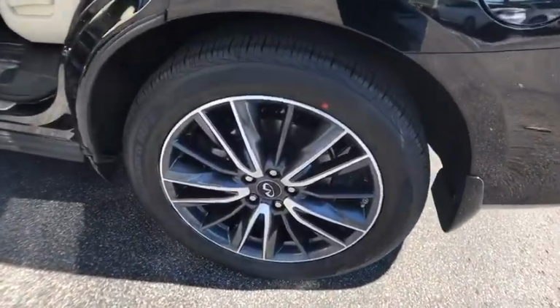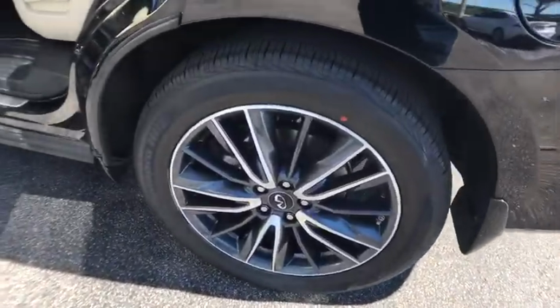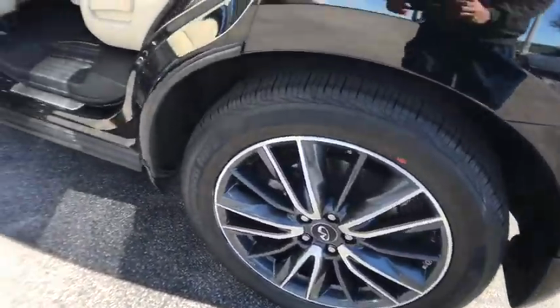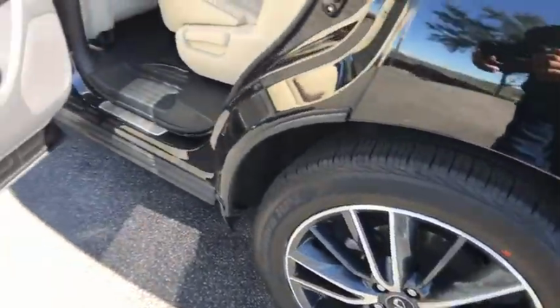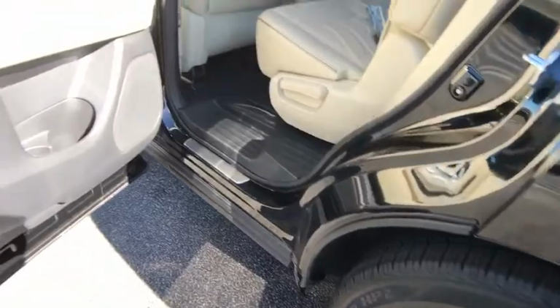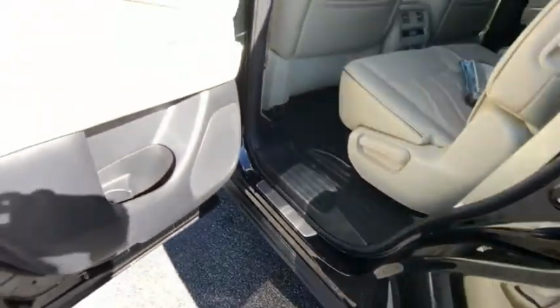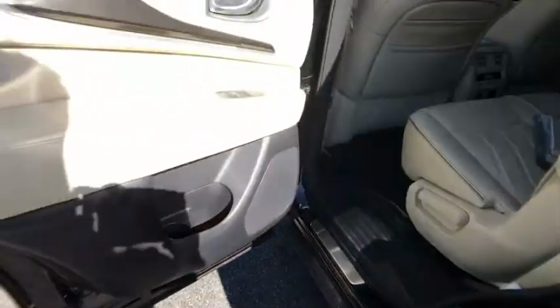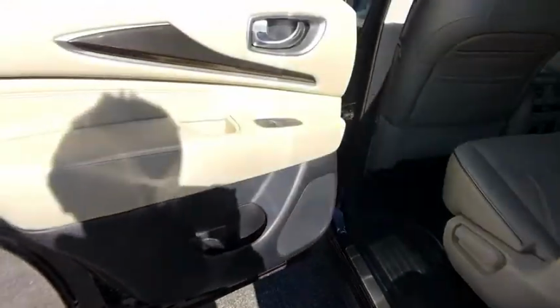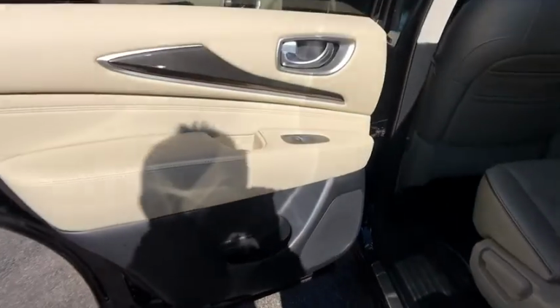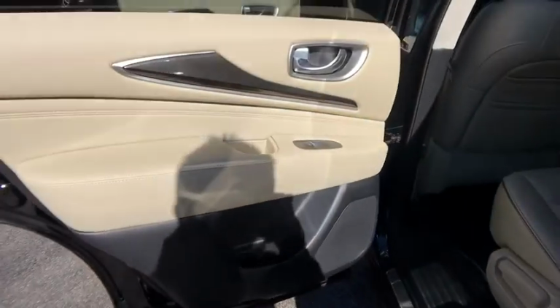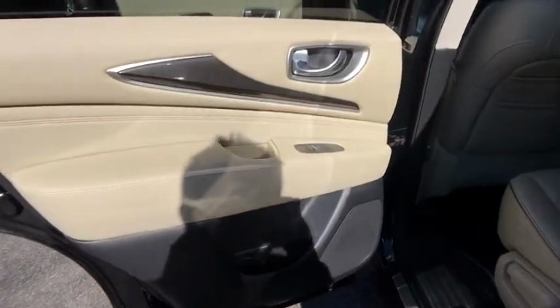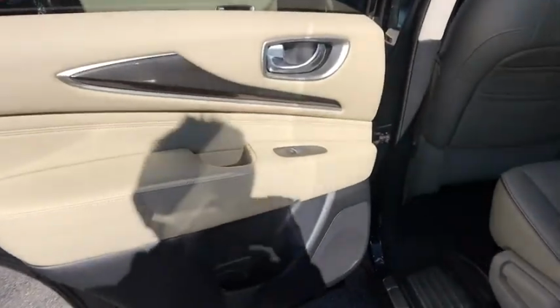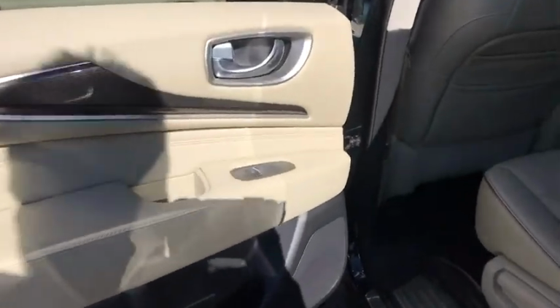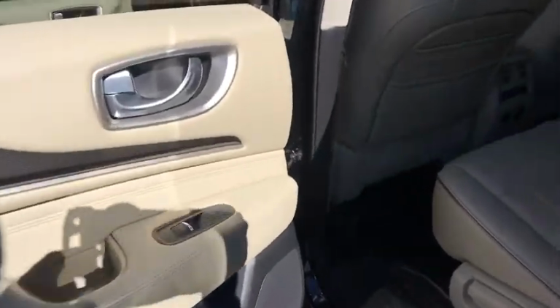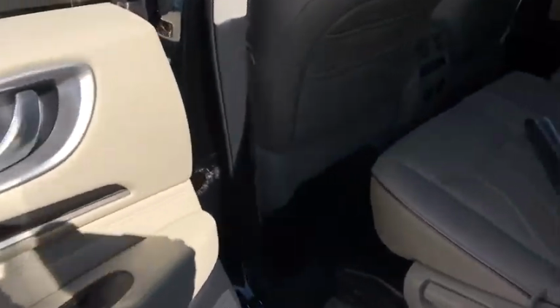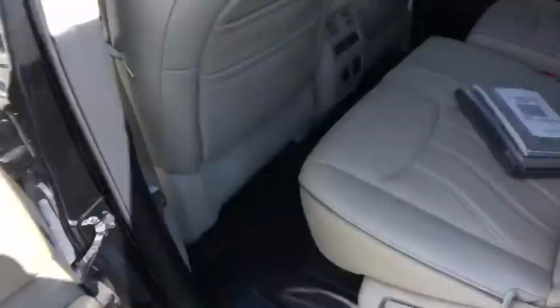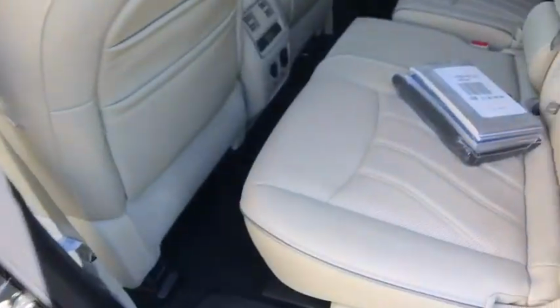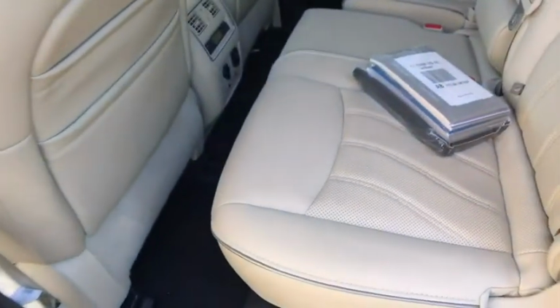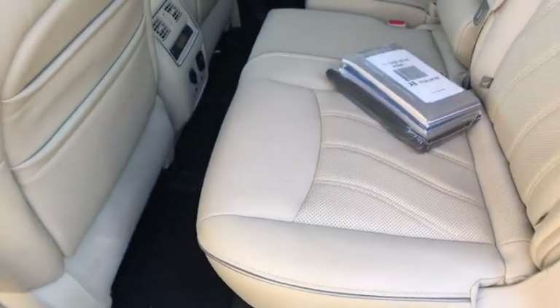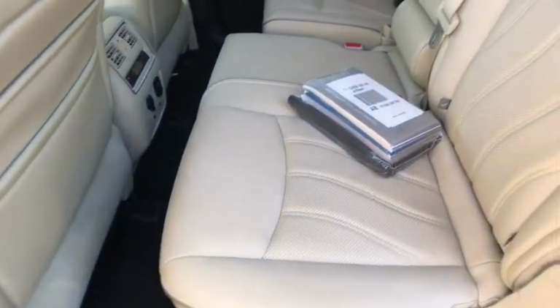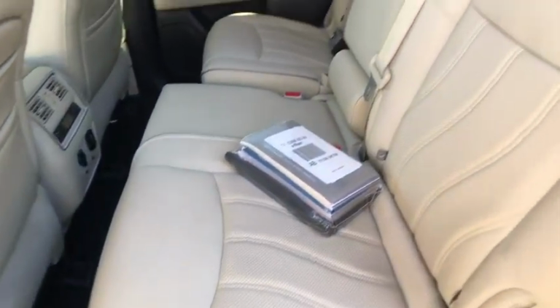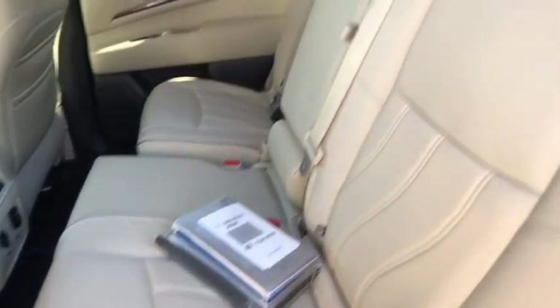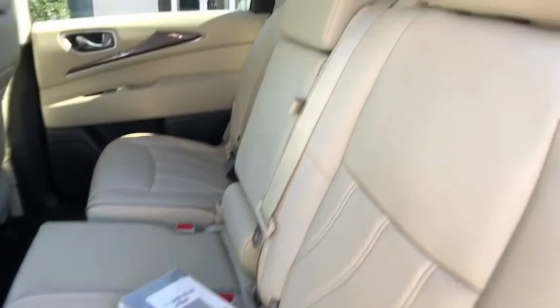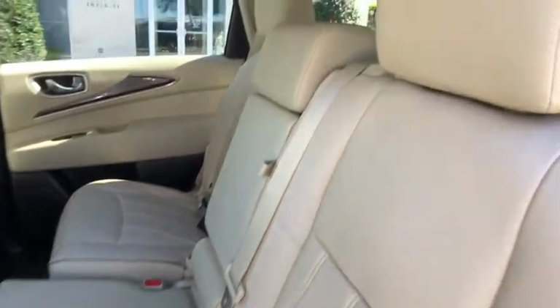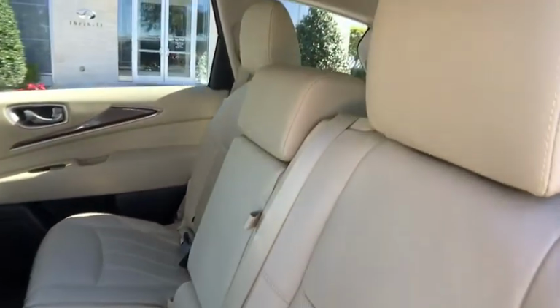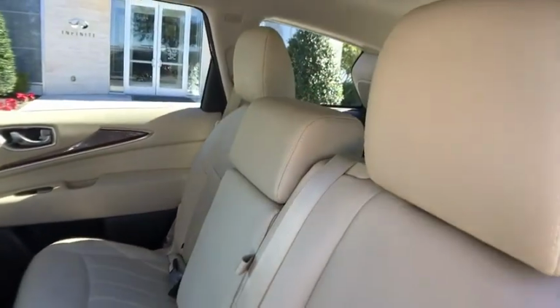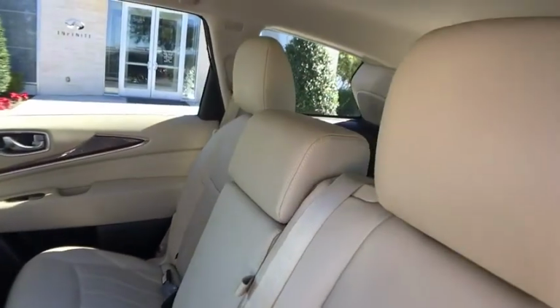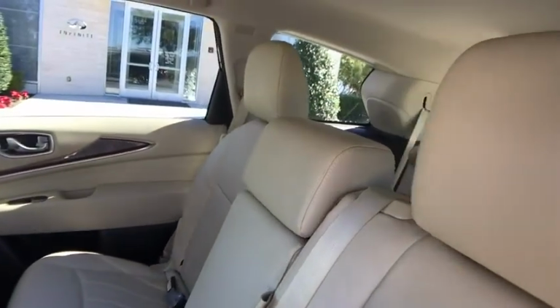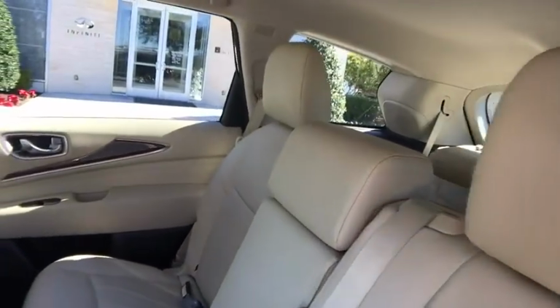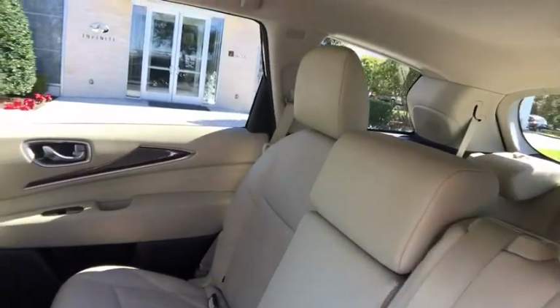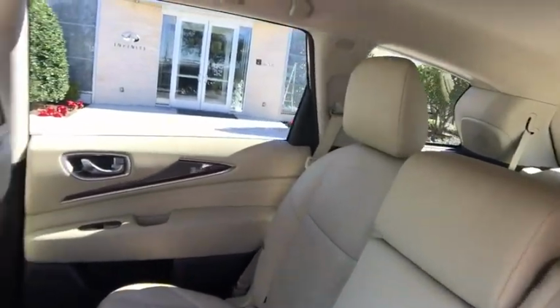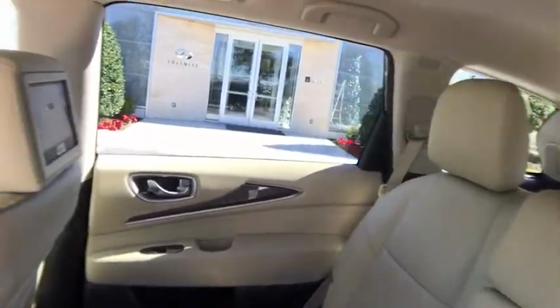Power passenger seat, keyless entry, backup camera, leather-wrapped steering wheel, Bluetooth, adjustable steering wheel, power steering, auto-dimming rear-view mirror.